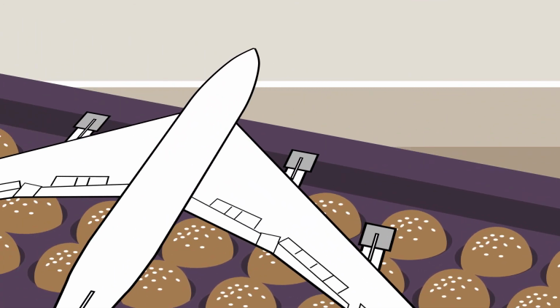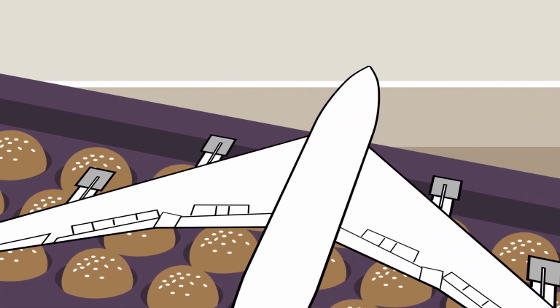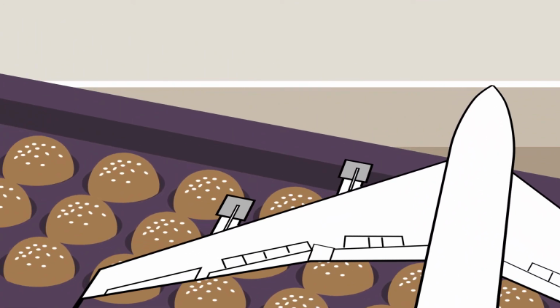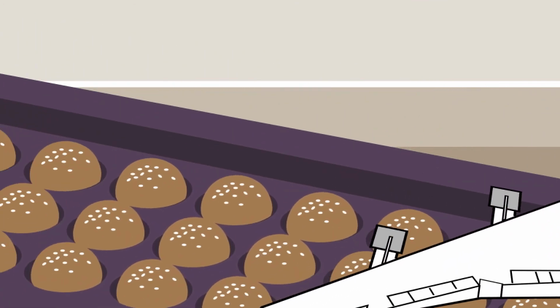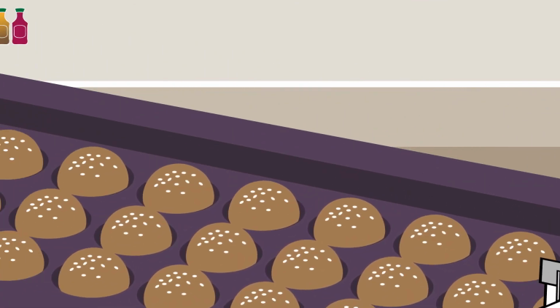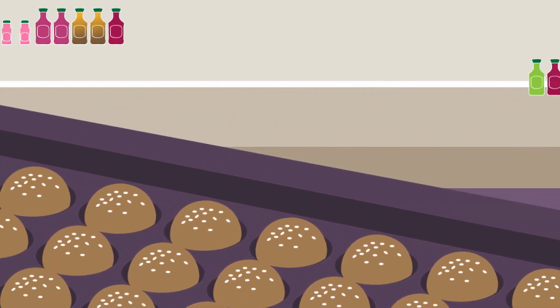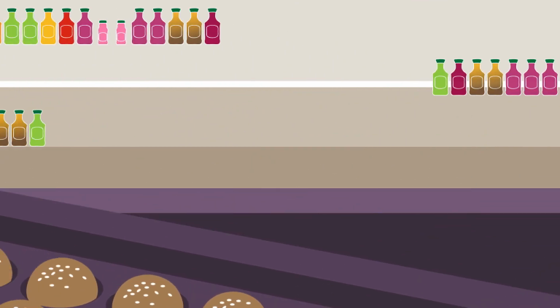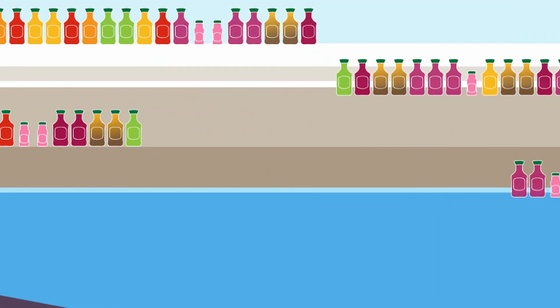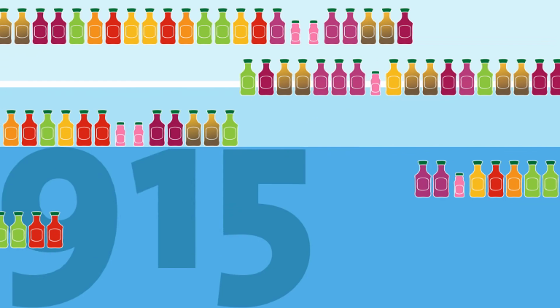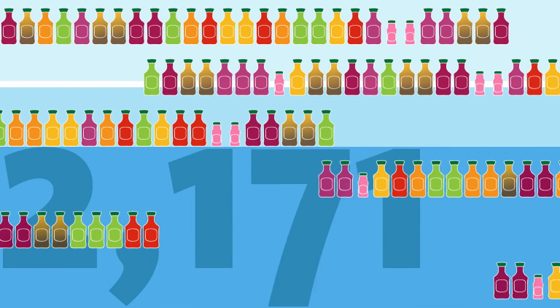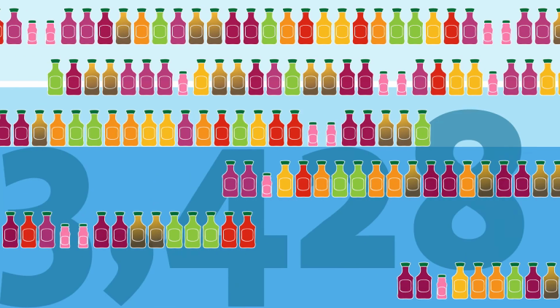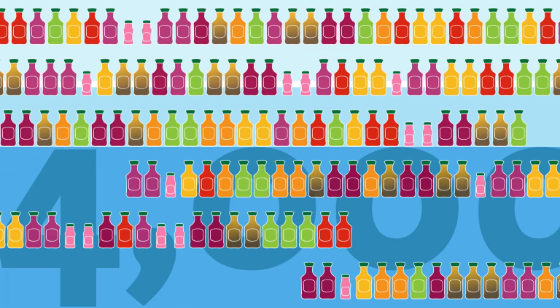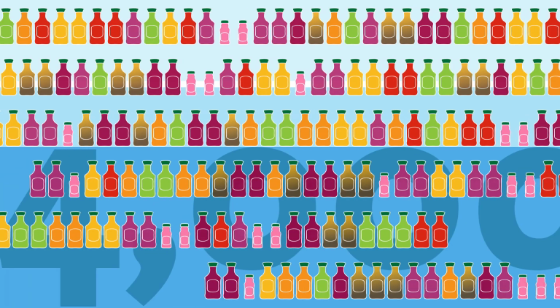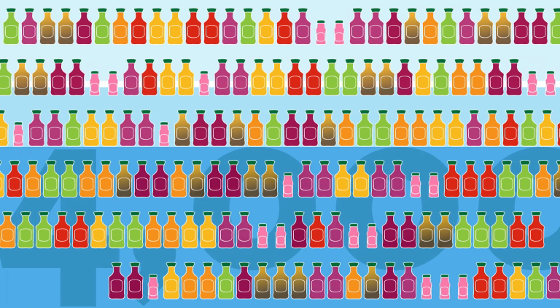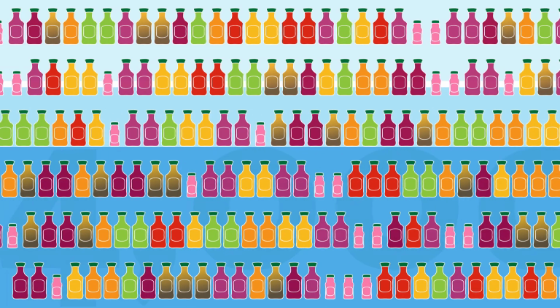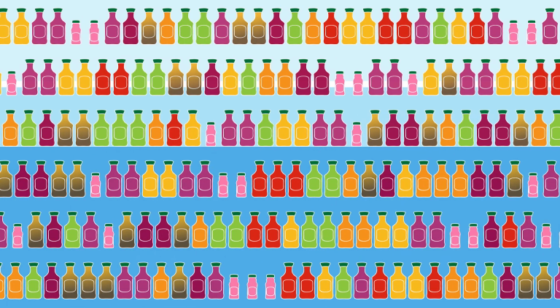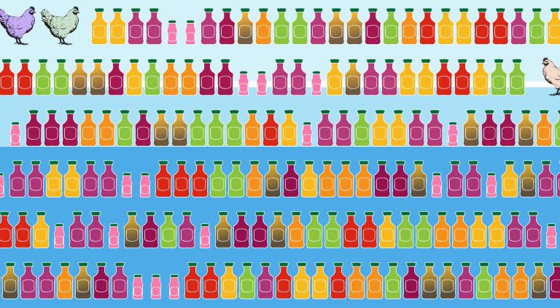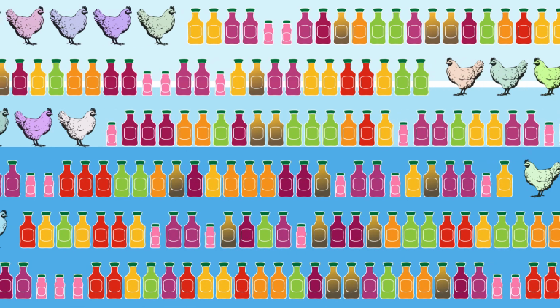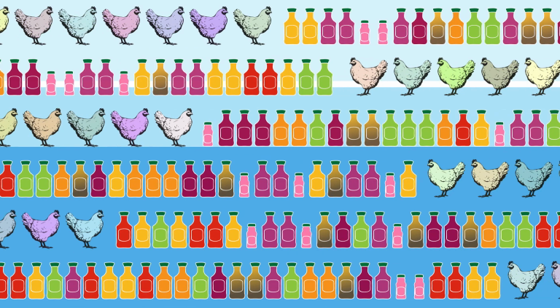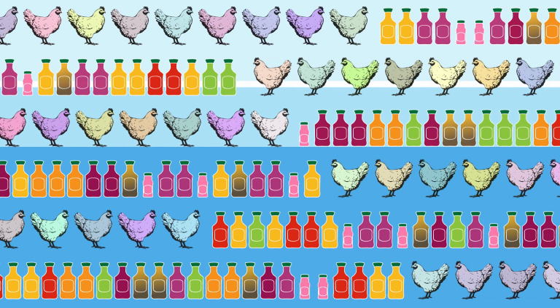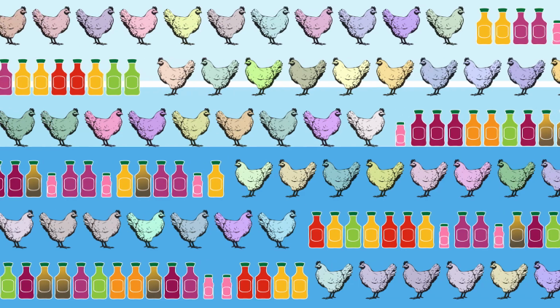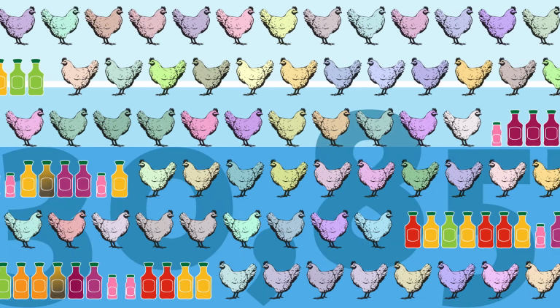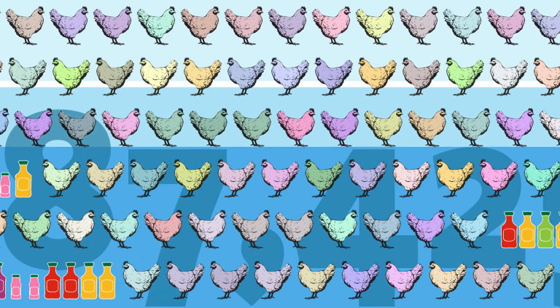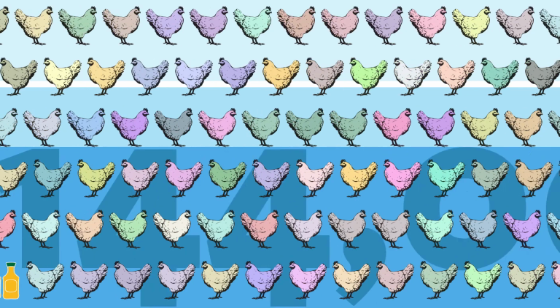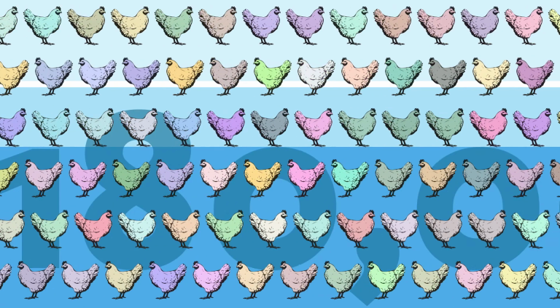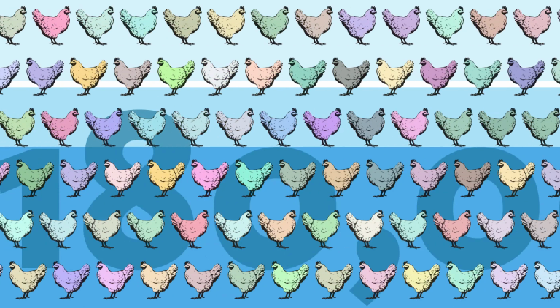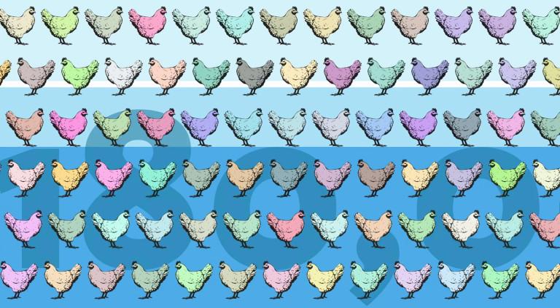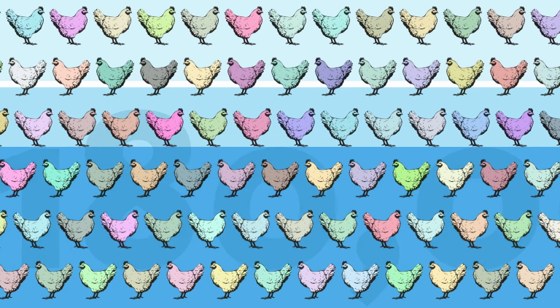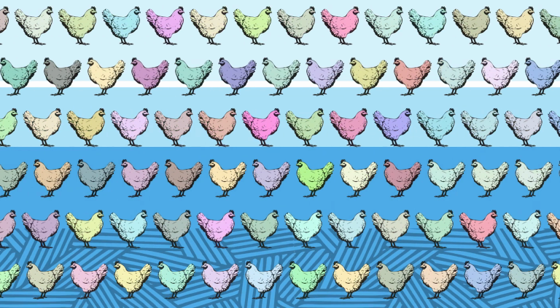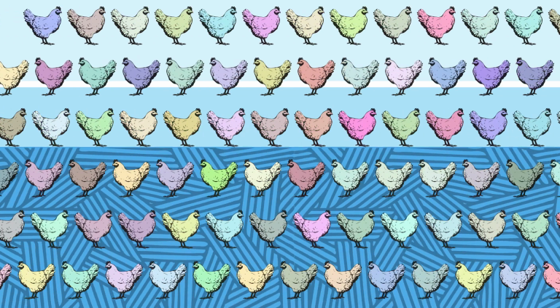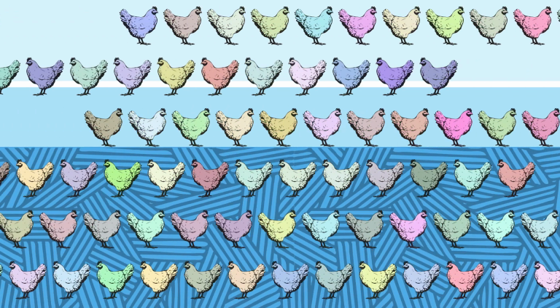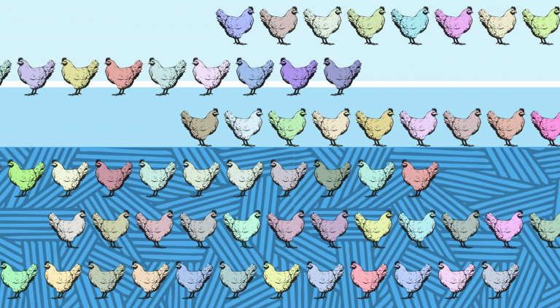Here, every day, 4 million packs of juice are produced in 16 different flavors. While our poultry facility can produce more than 180 million fresh chickens a year at capacity.